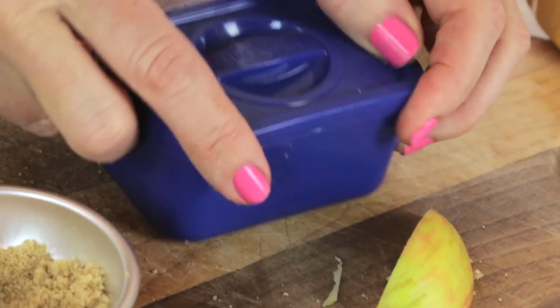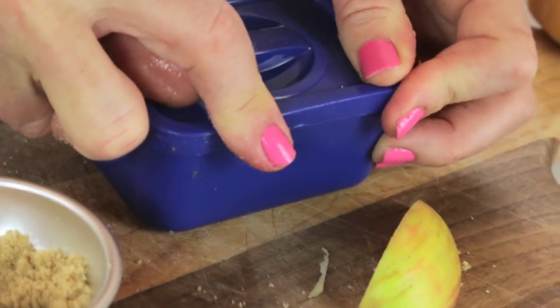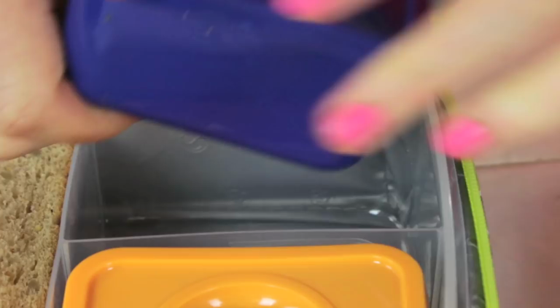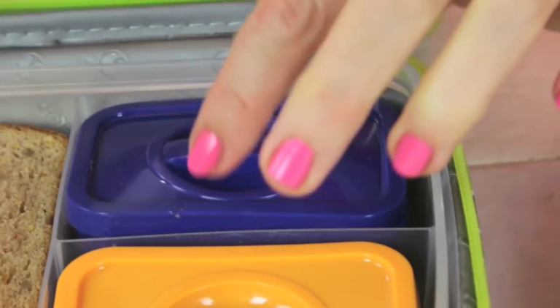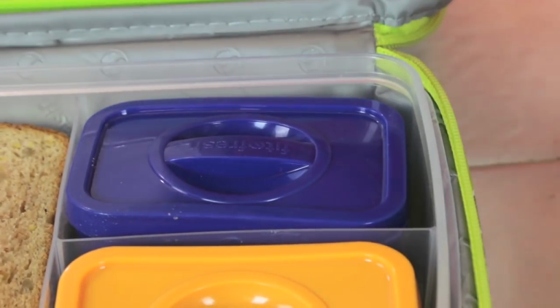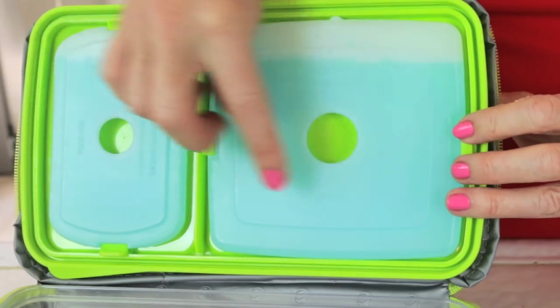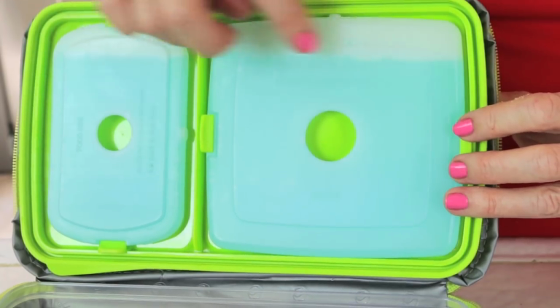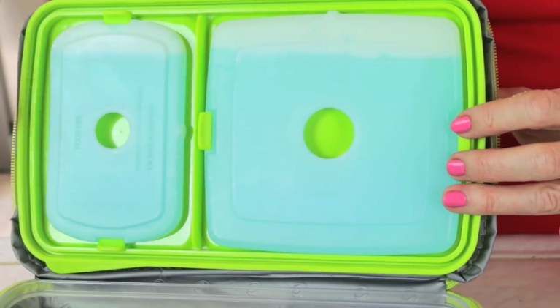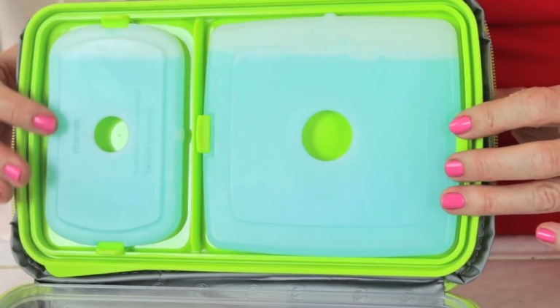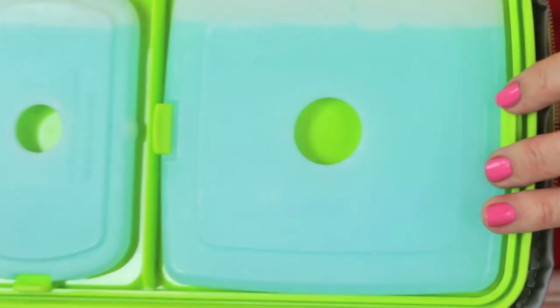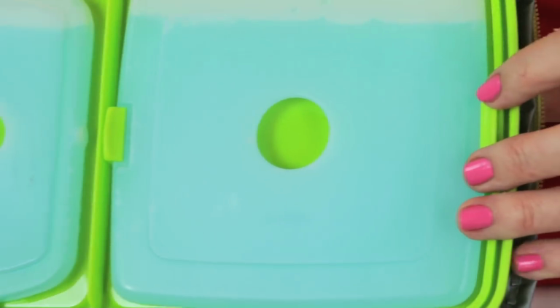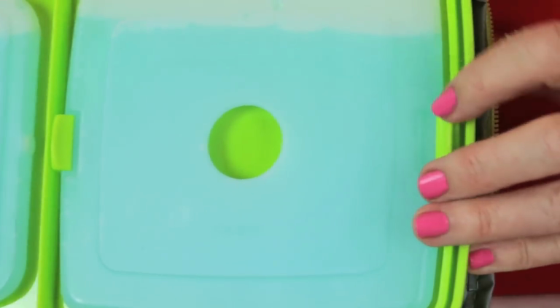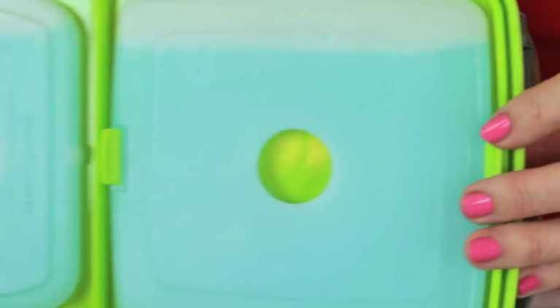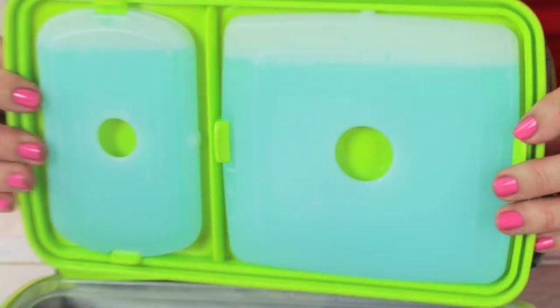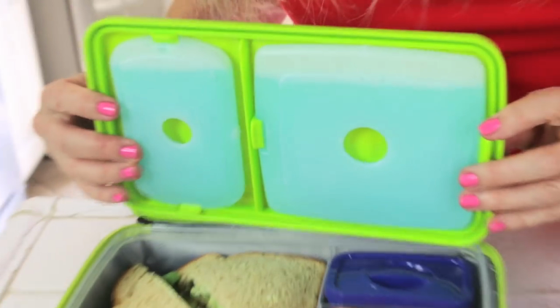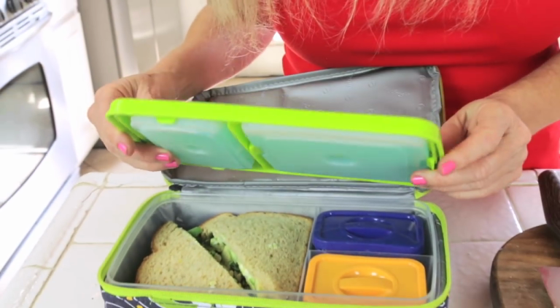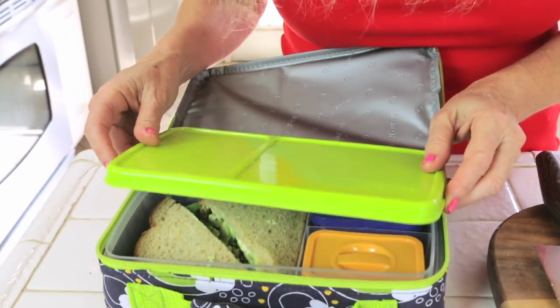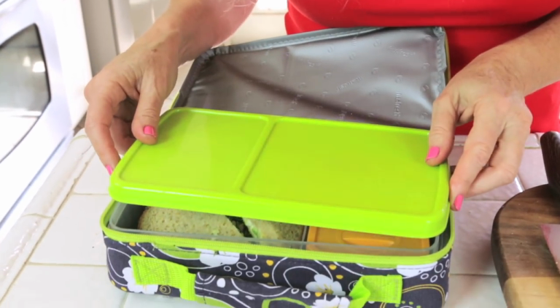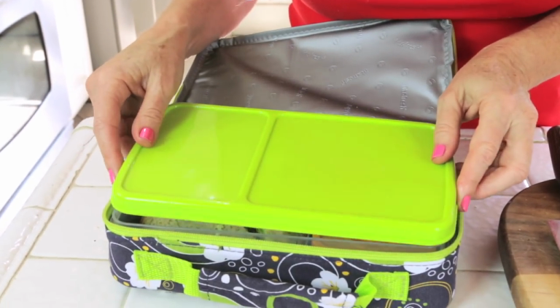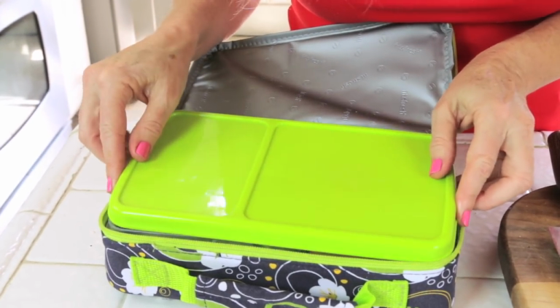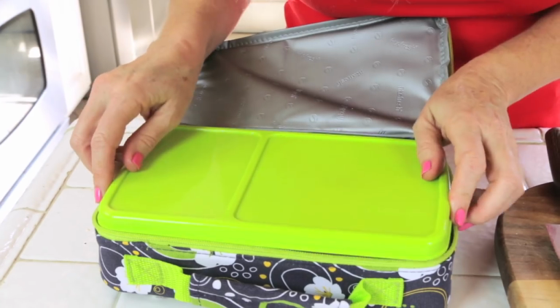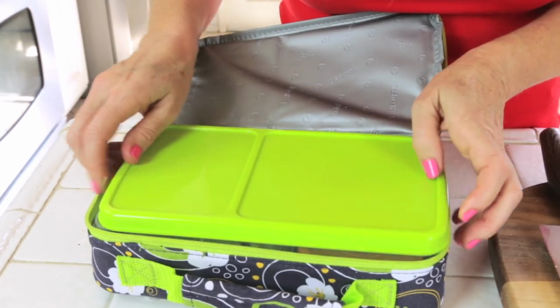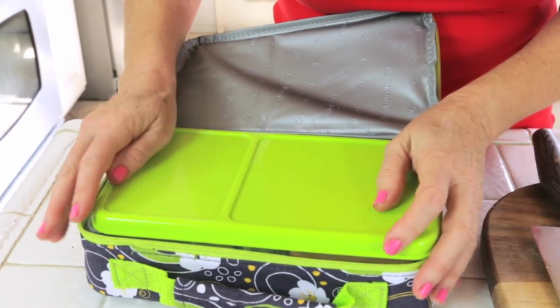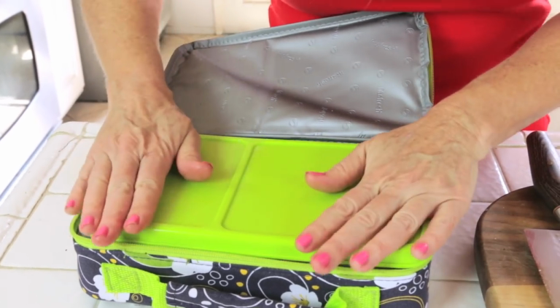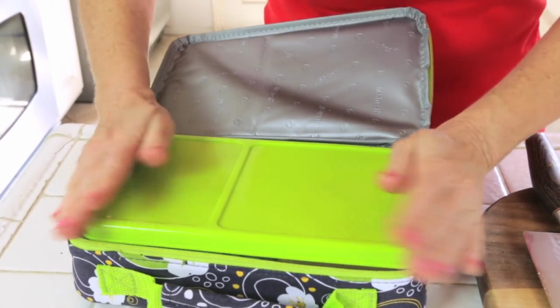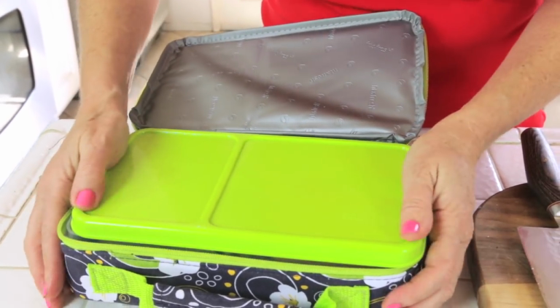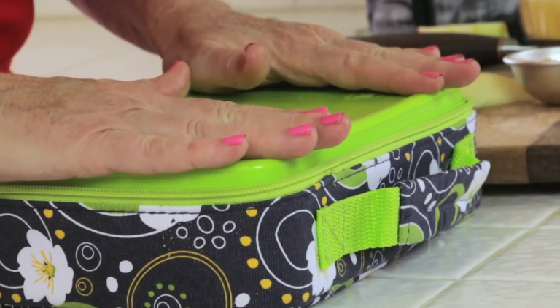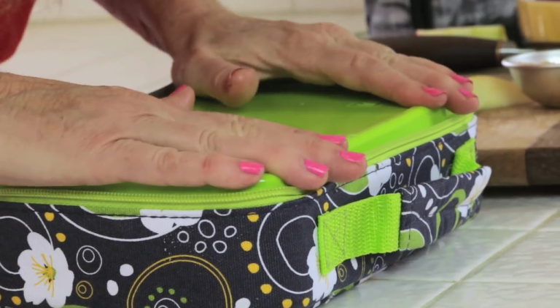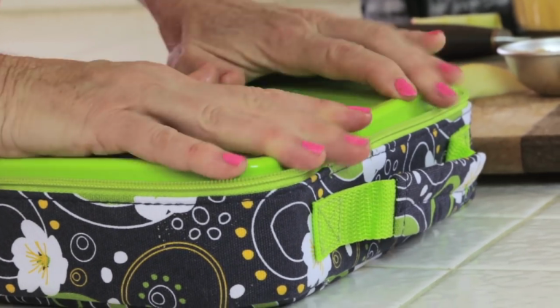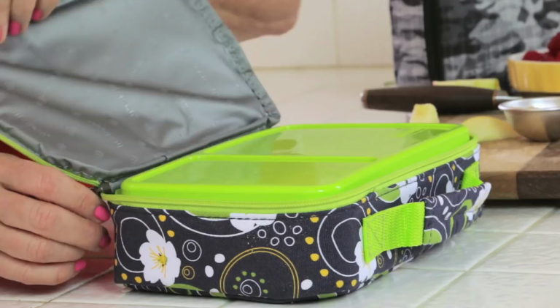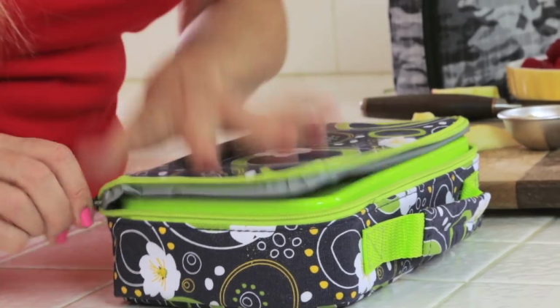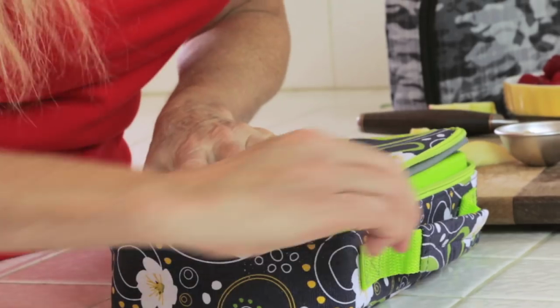Pack her up, put her in. Fit and Fresh comes with these cold packs that really stay on the top, and what that does is it keeps any cheese or any yogurts - any things that you need kept cold are going to stay cold - and just snap on the top. And zip her up.